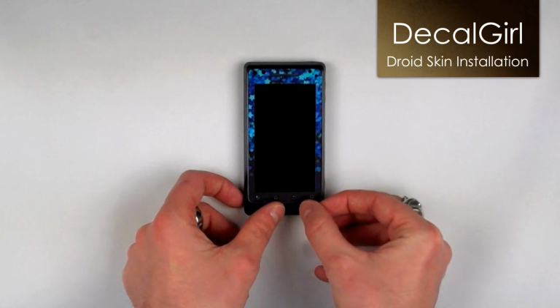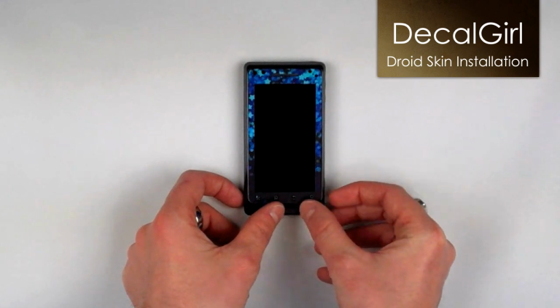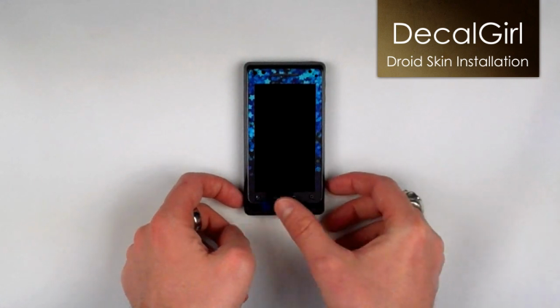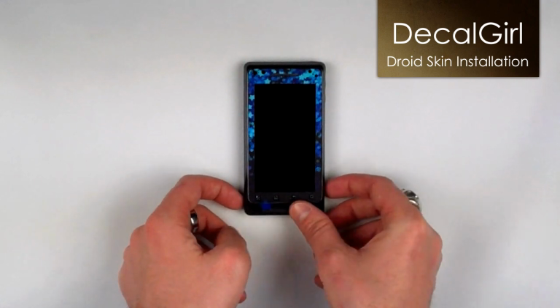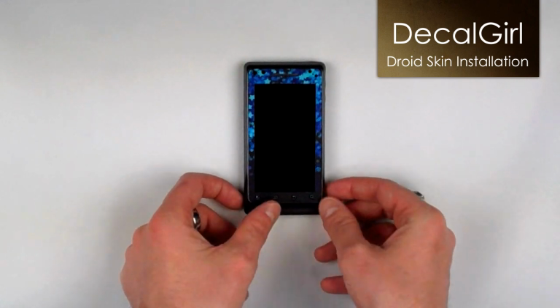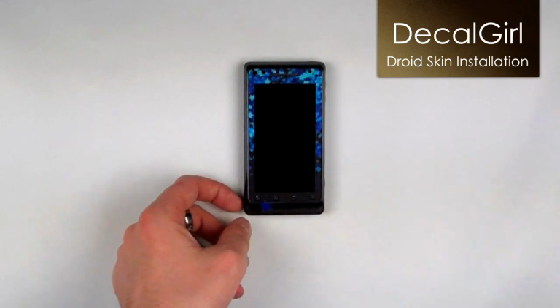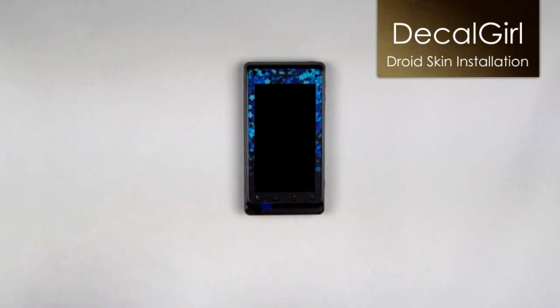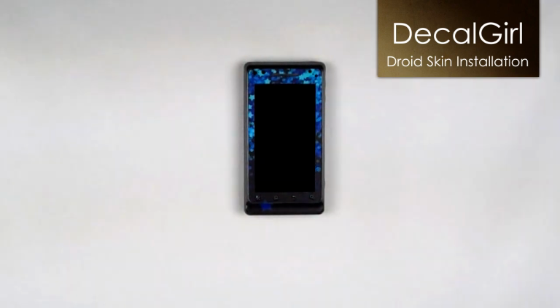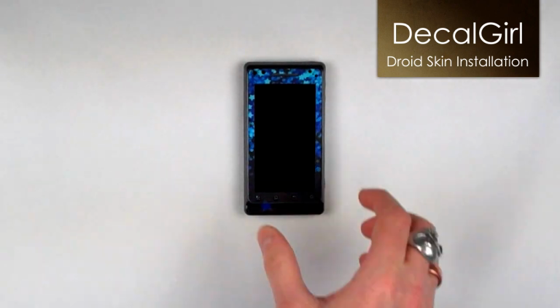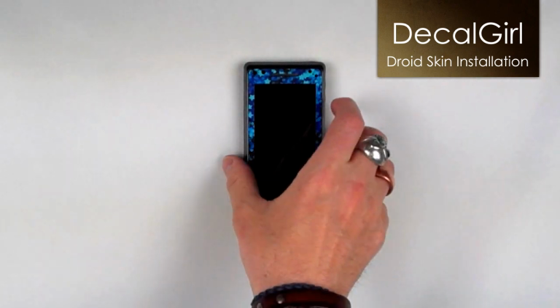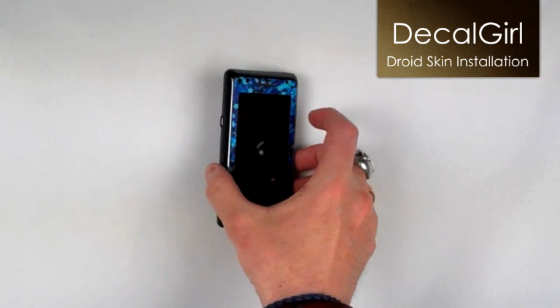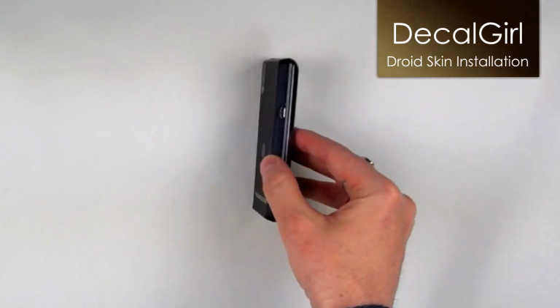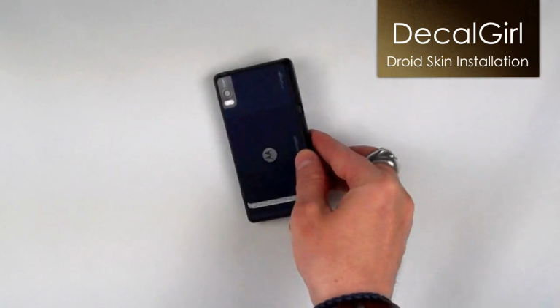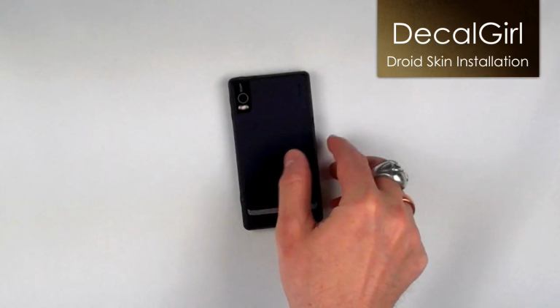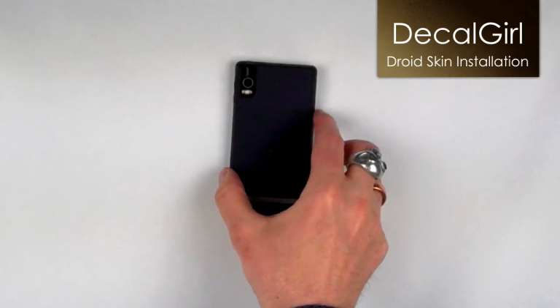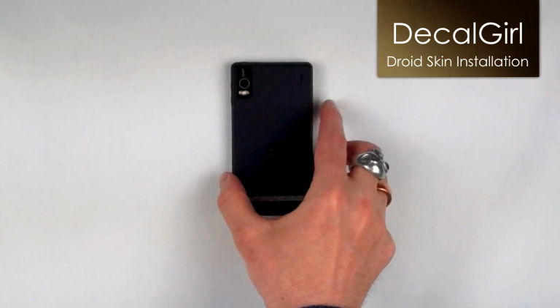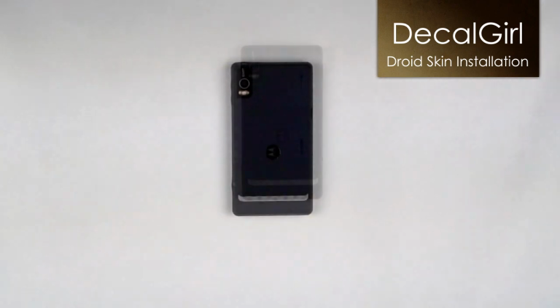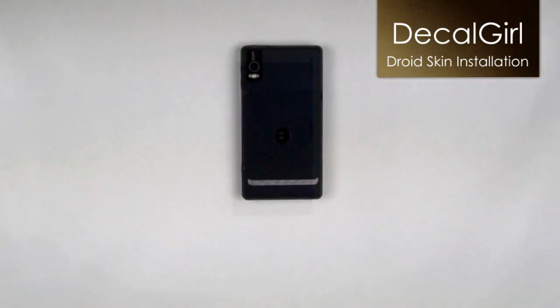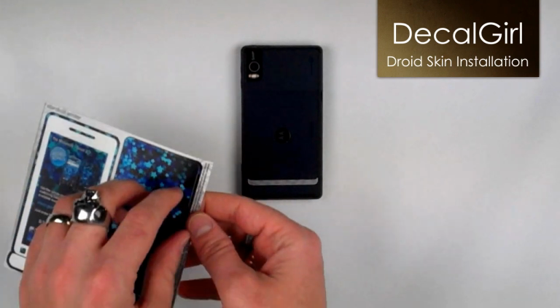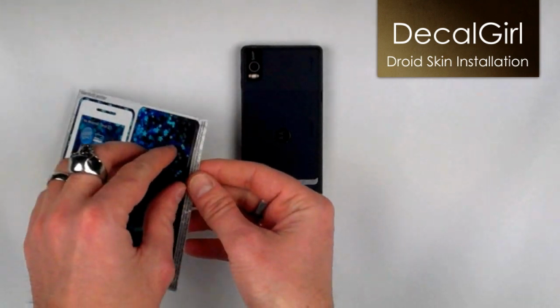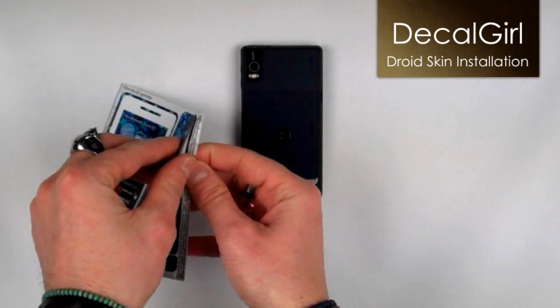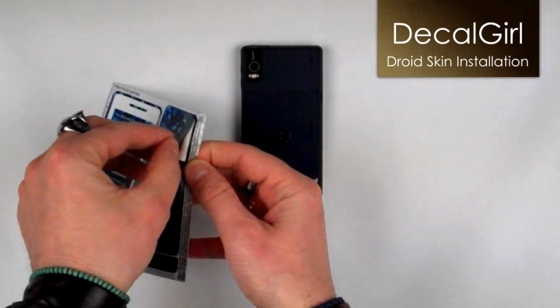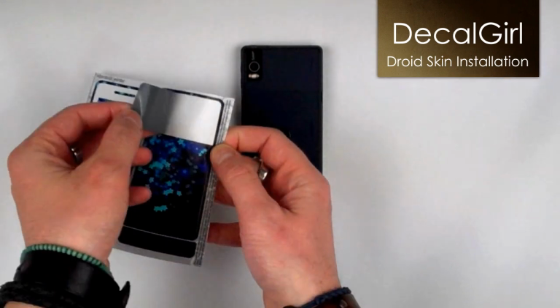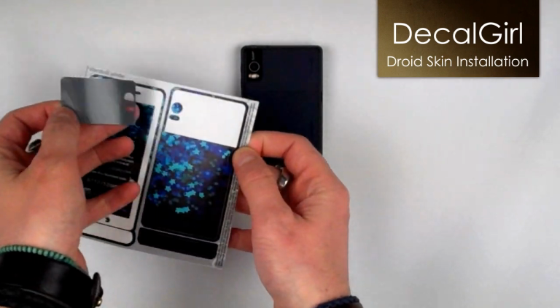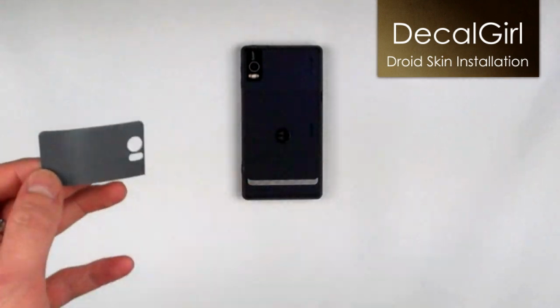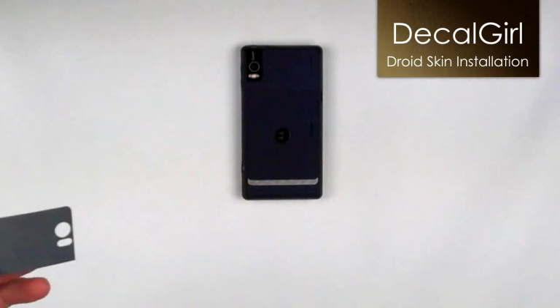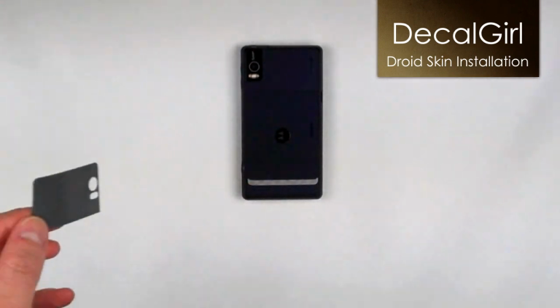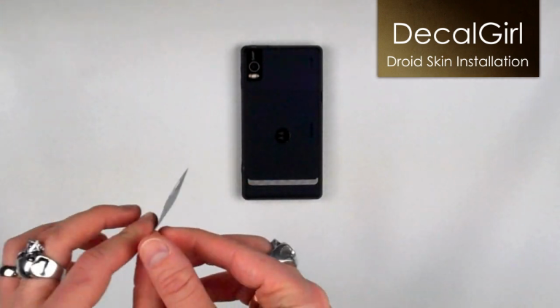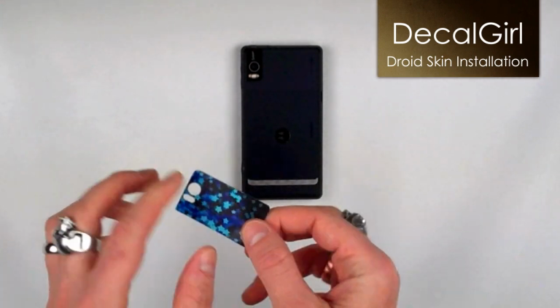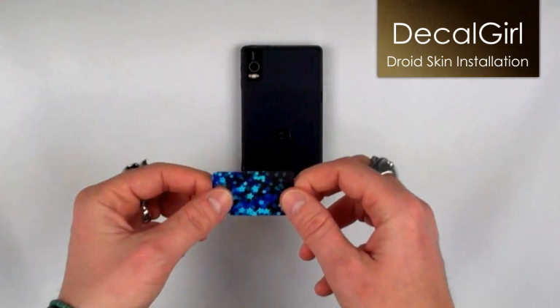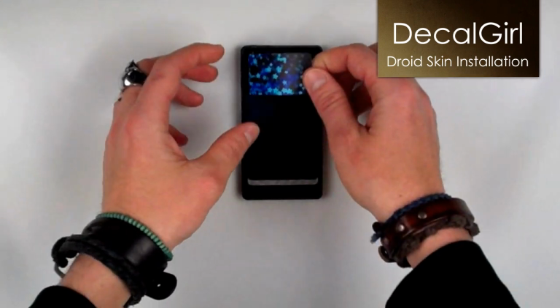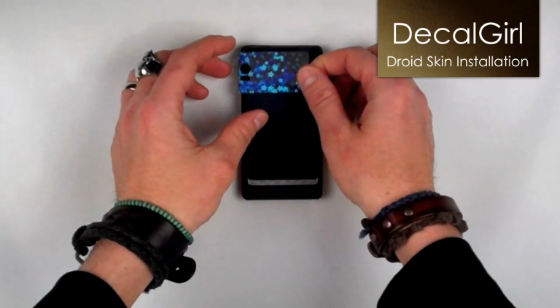Once the front is finished, flip your Droid over. It's time to apply the back section of the skin. Peel the skin from the backing — remember, slow, even pressure.